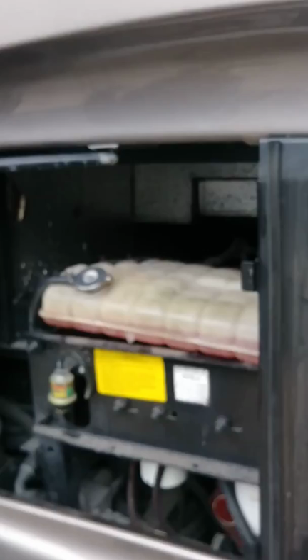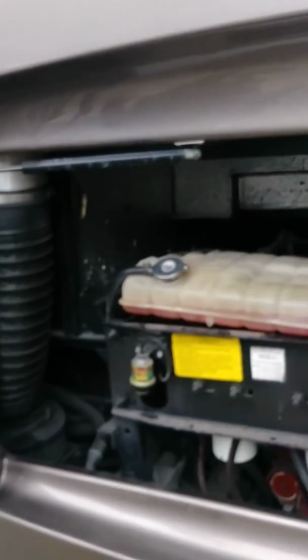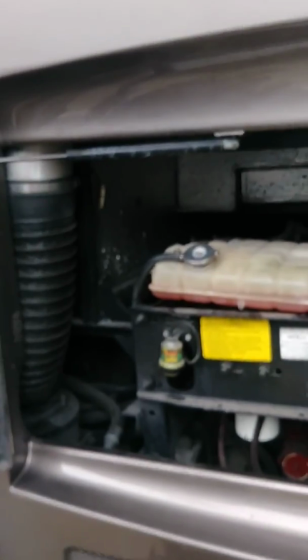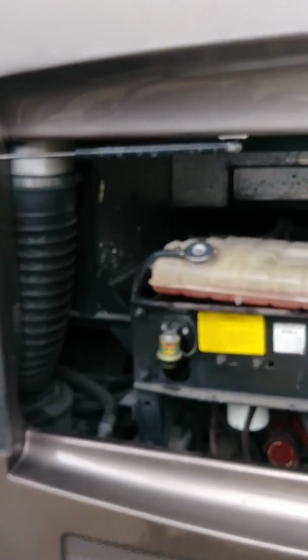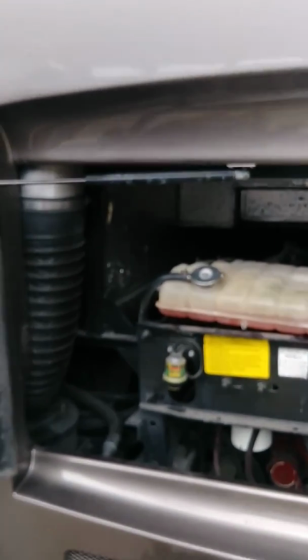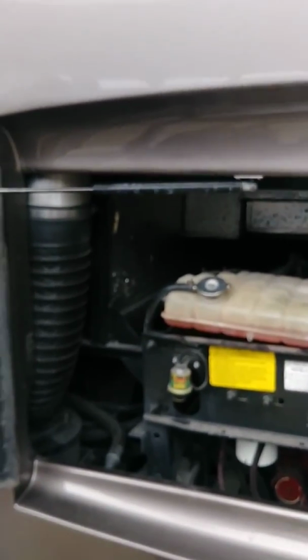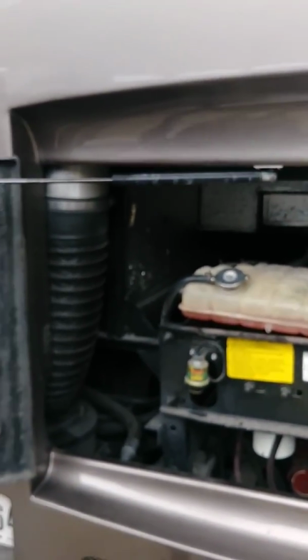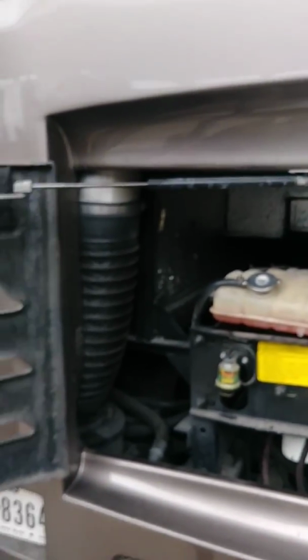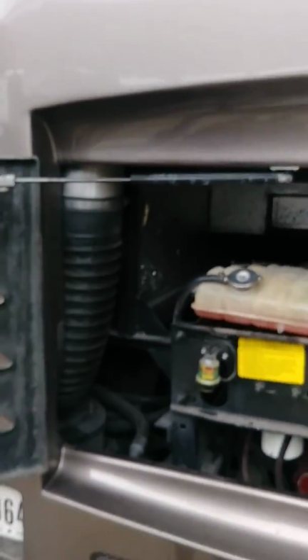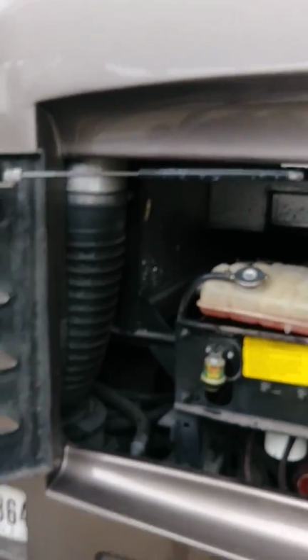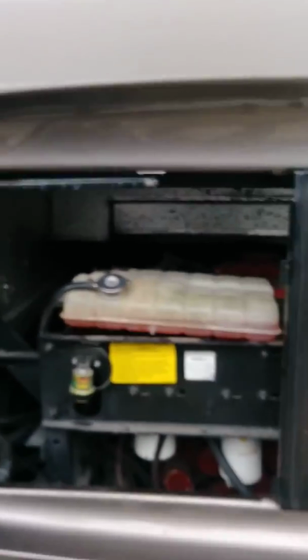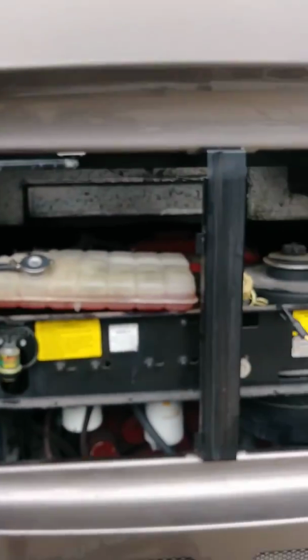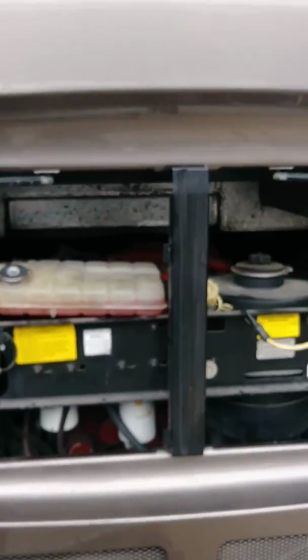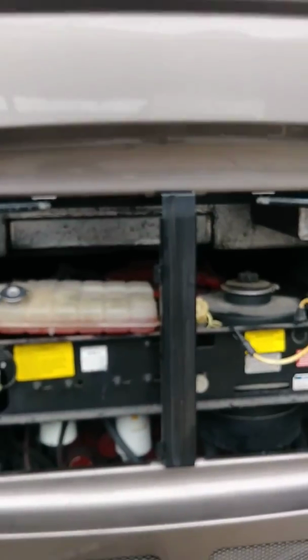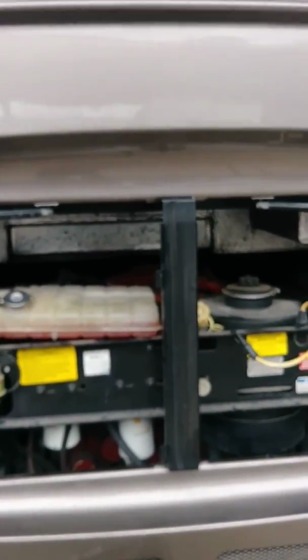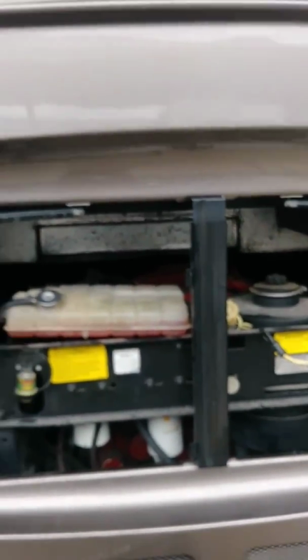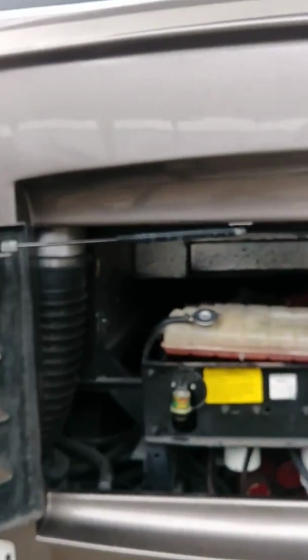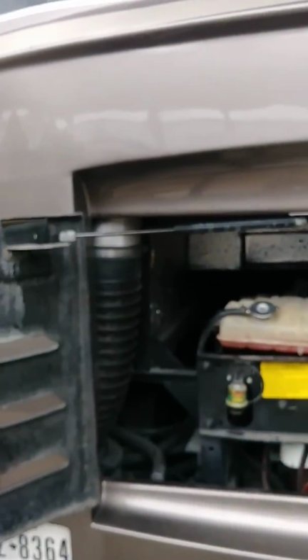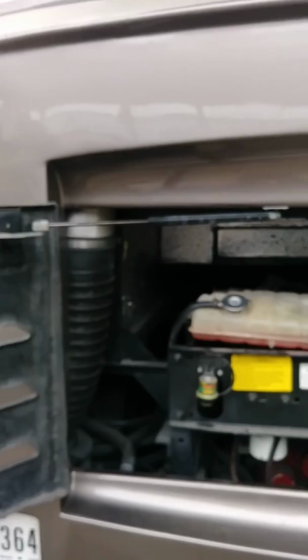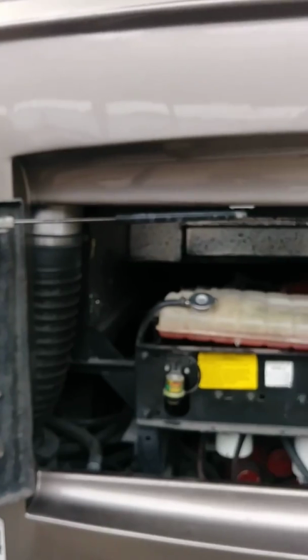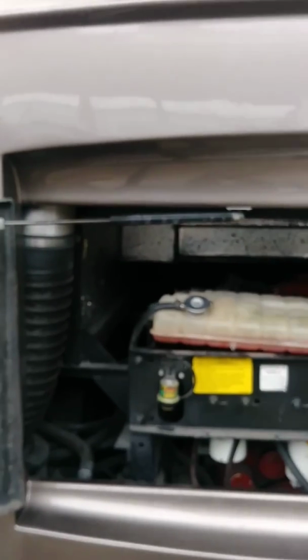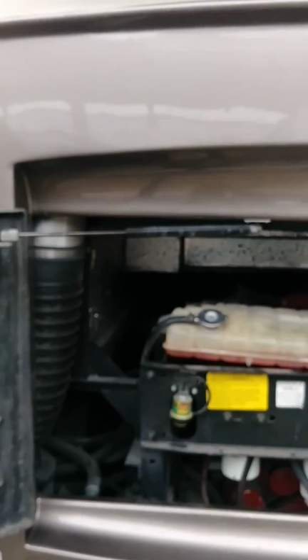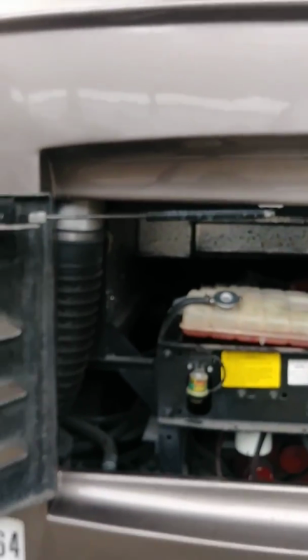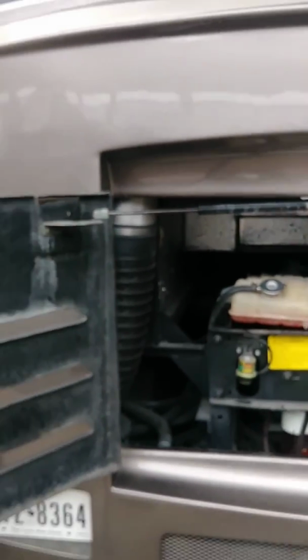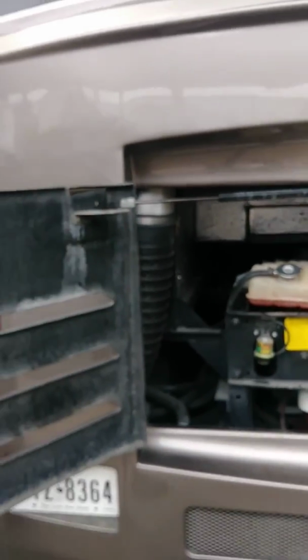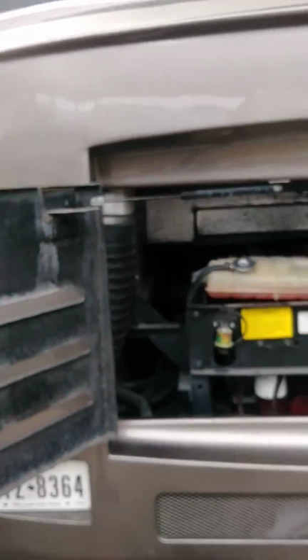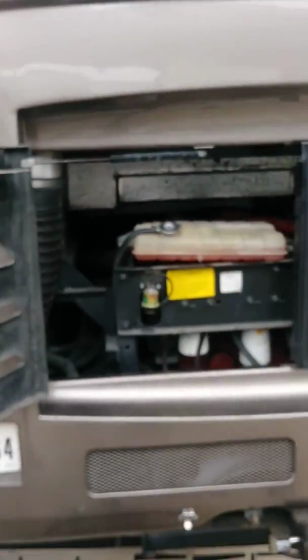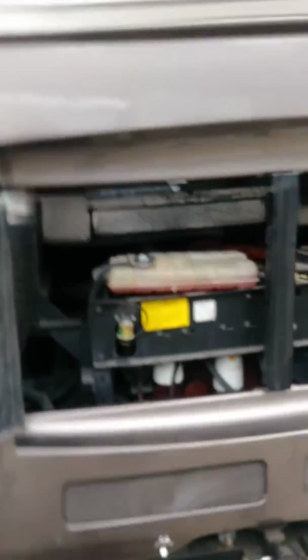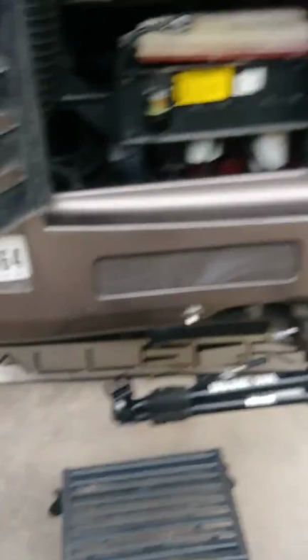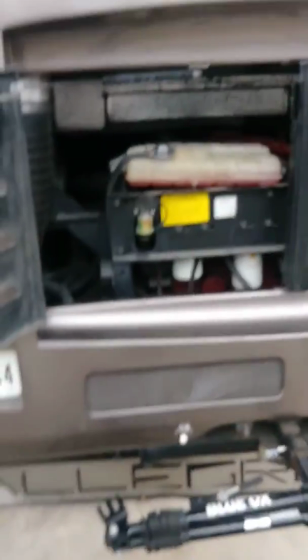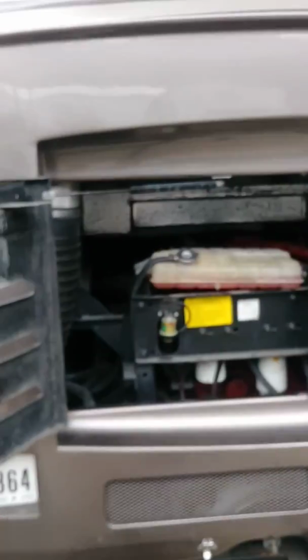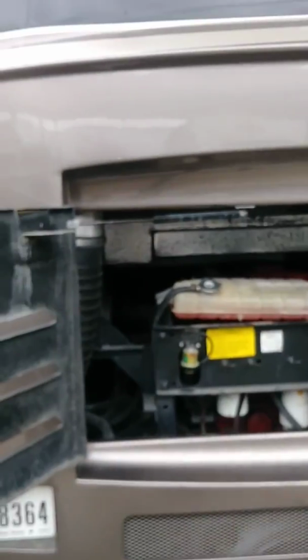This is a 425 Cummins in a 2008 Tiffin Allegra Bus with a side radiator discharge.